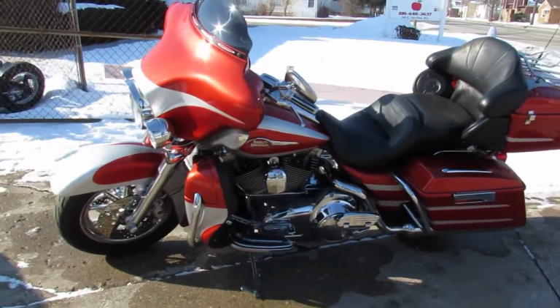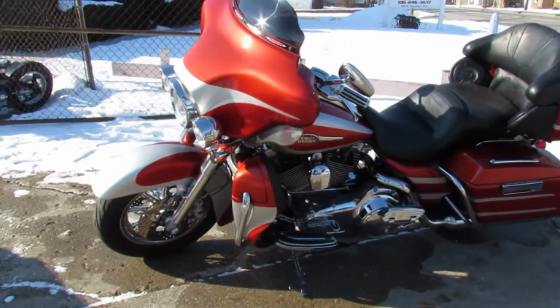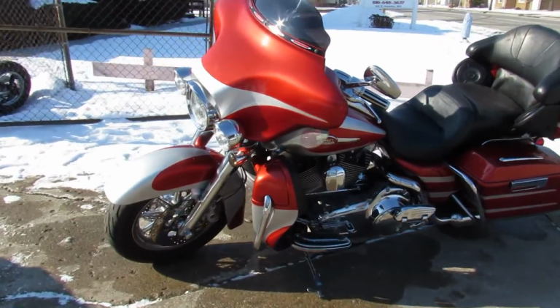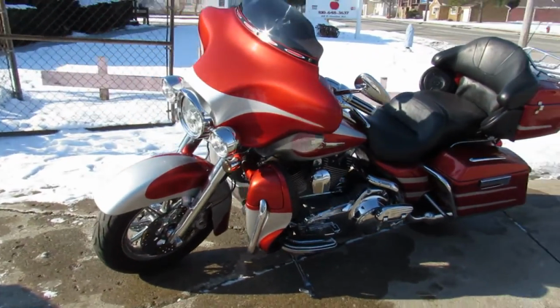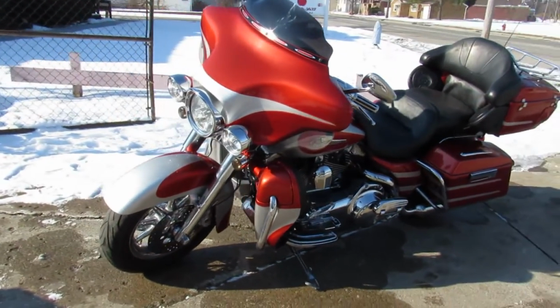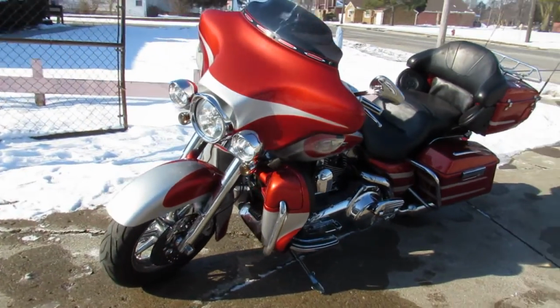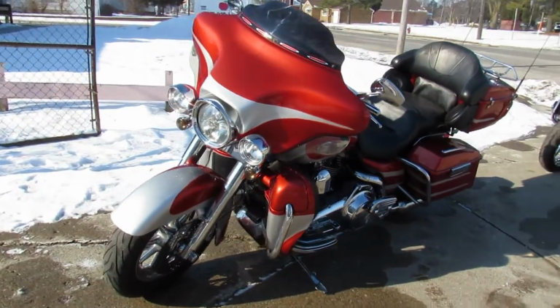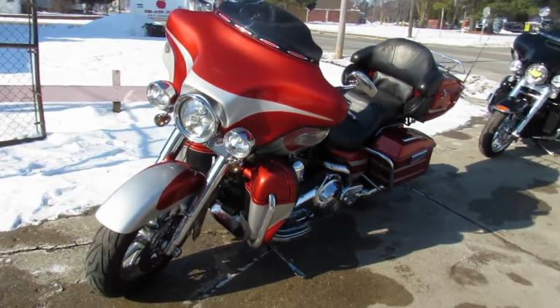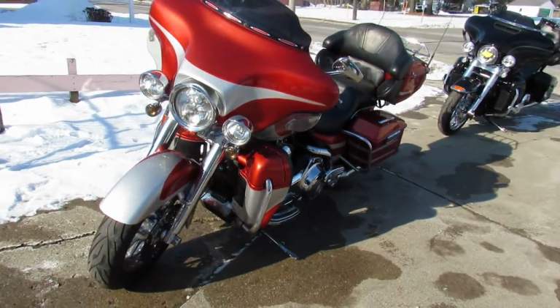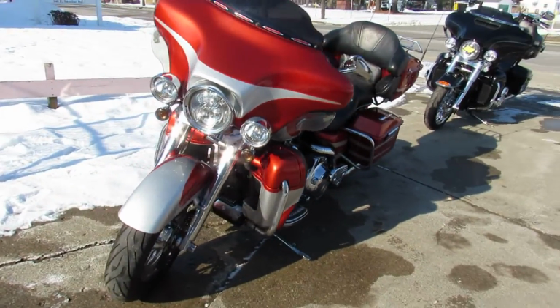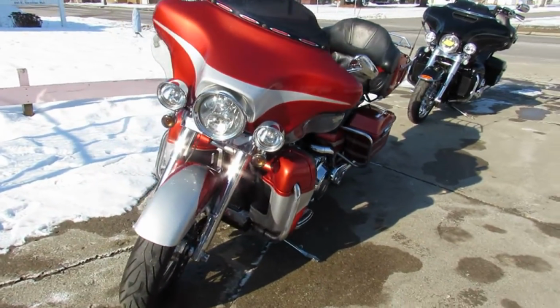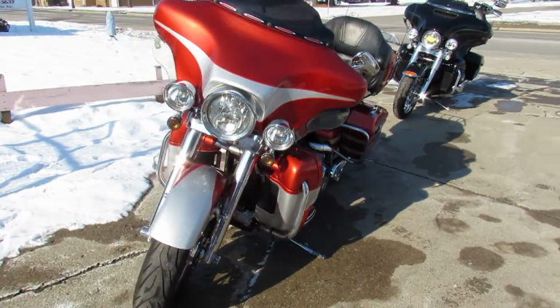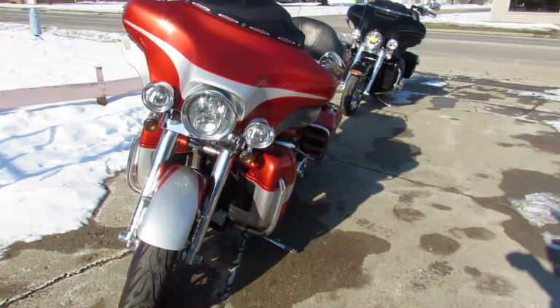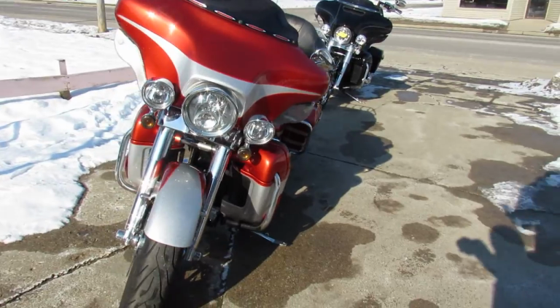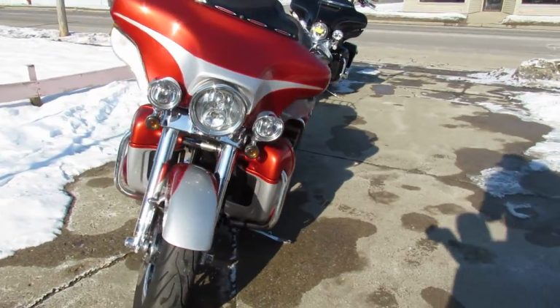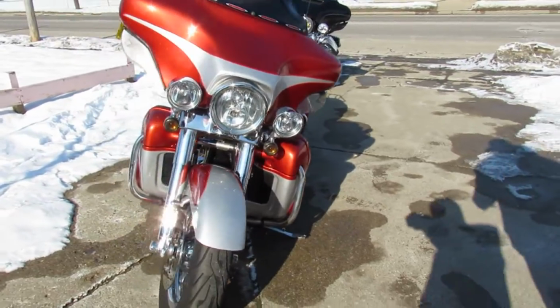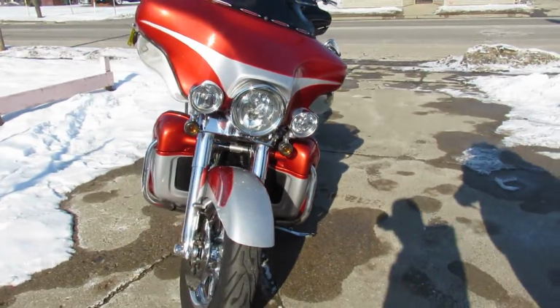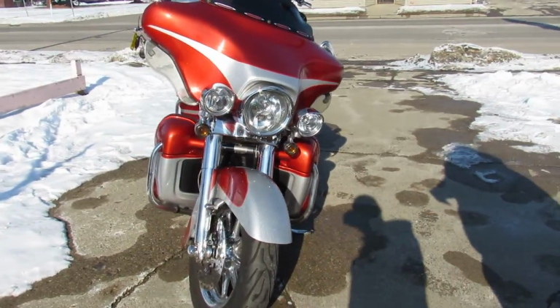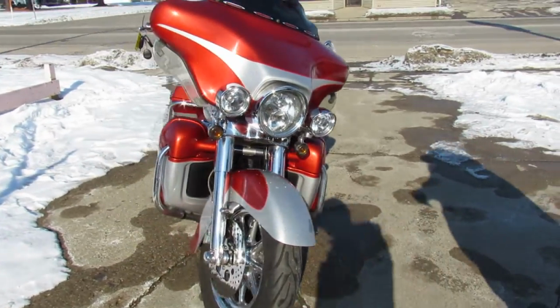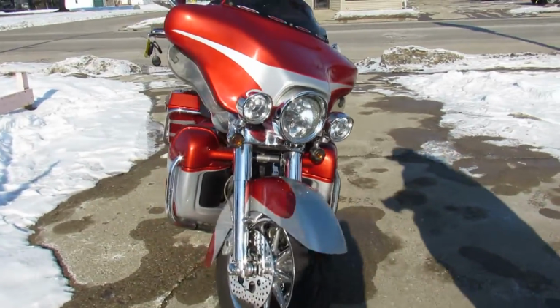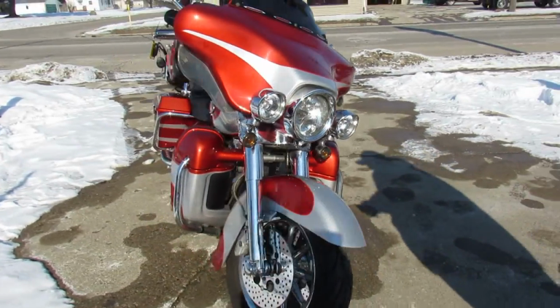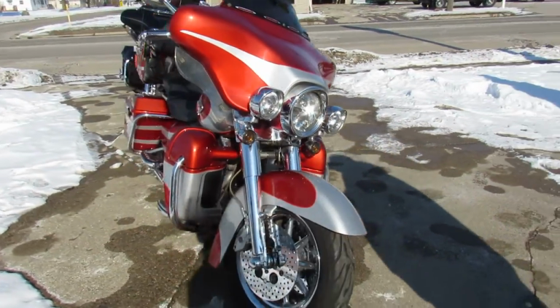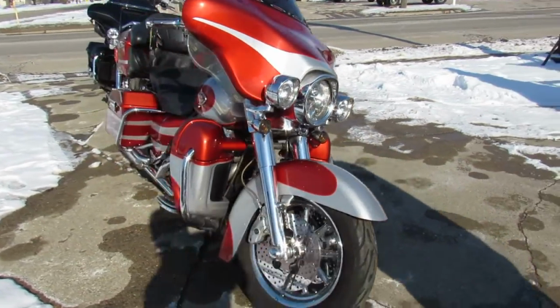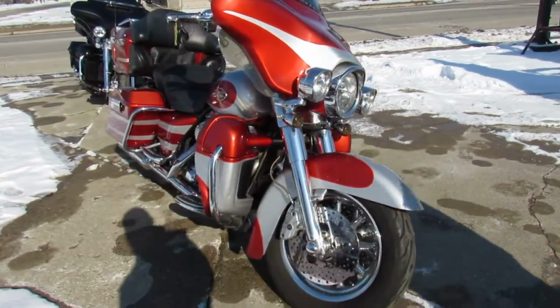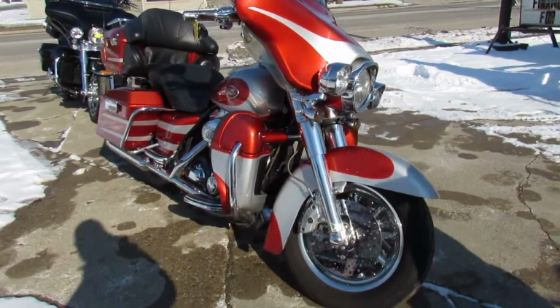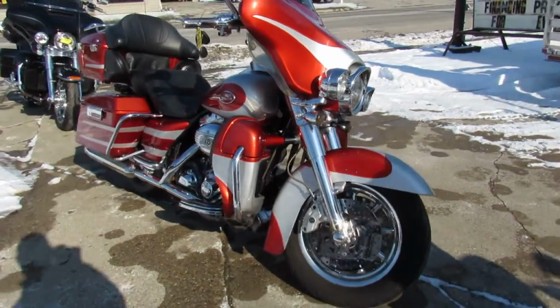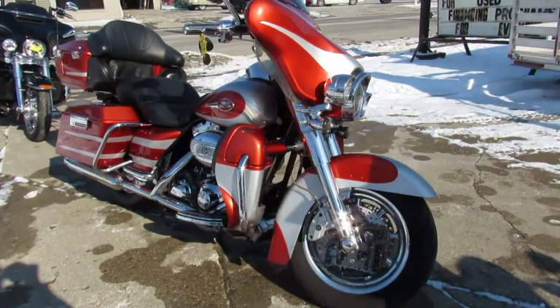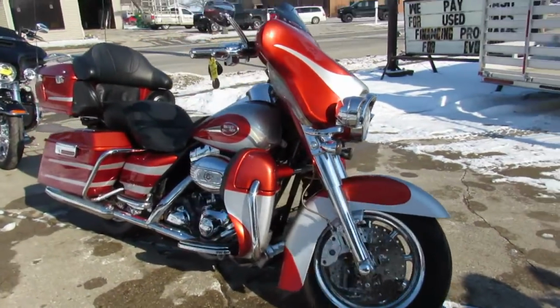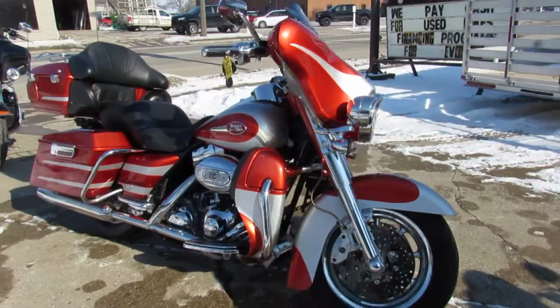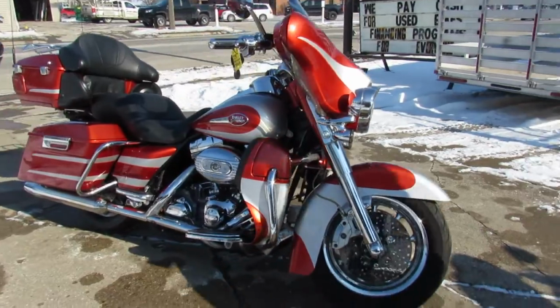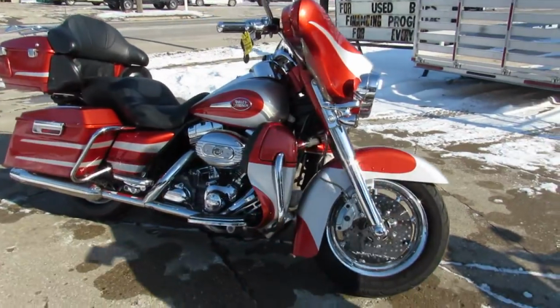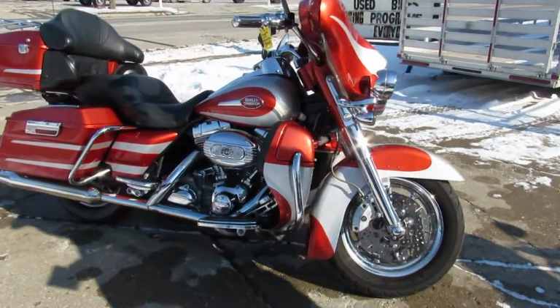Hey guys, ApprovalPowerSports.com here doing some videos on some bikes we just got in. This one here, 2008 Screamin' Eagle CVO 110 — Electra Glide Ultra Classic for sale.